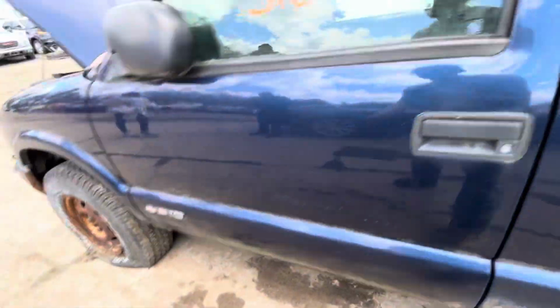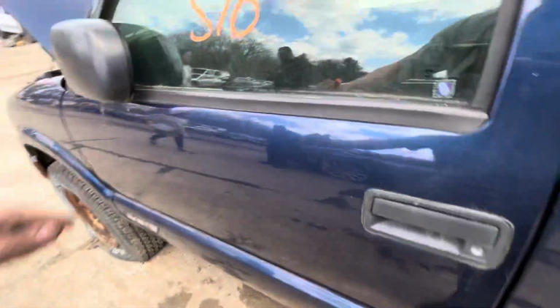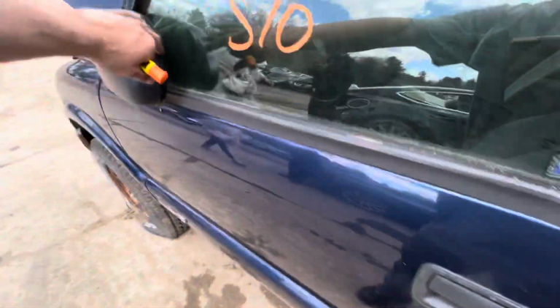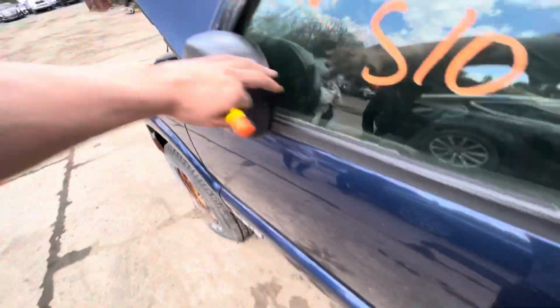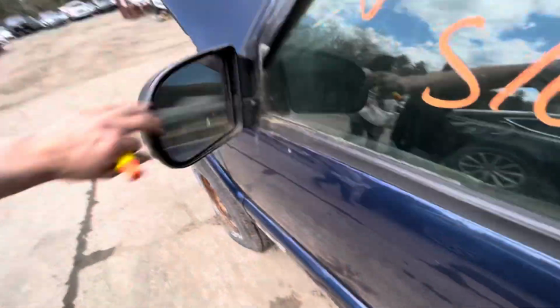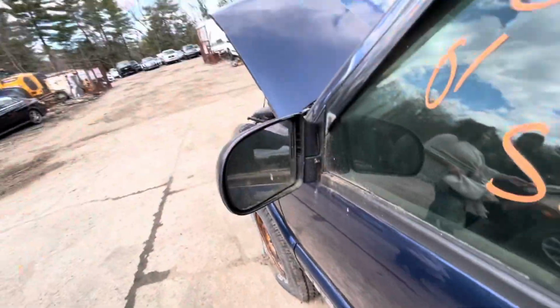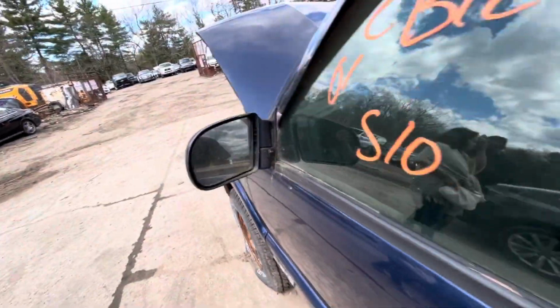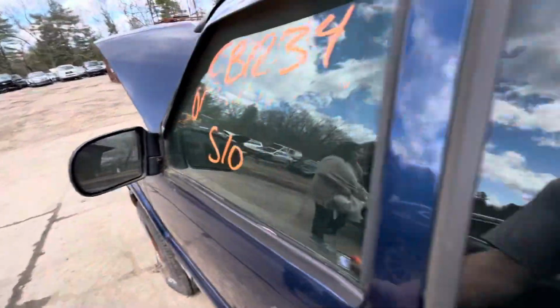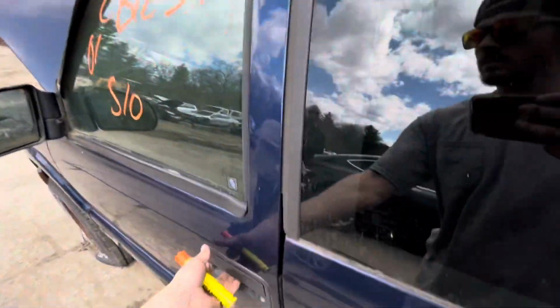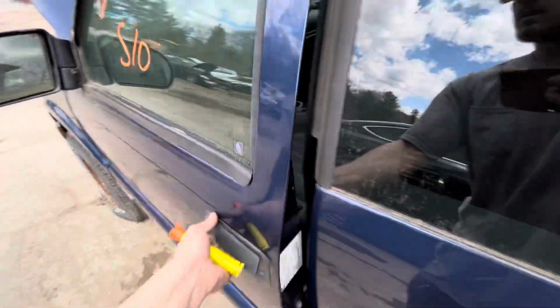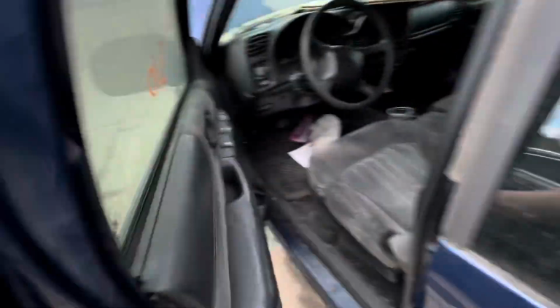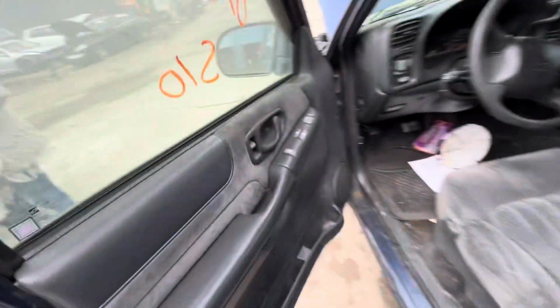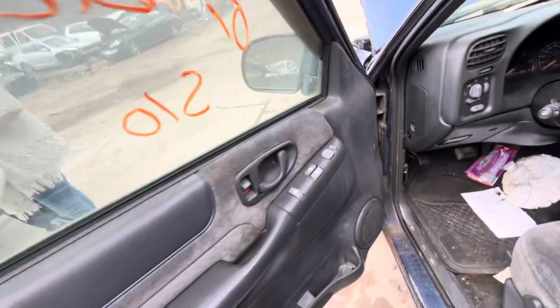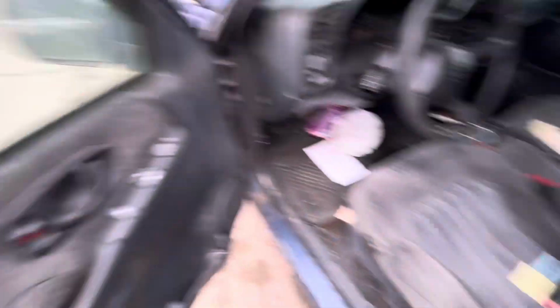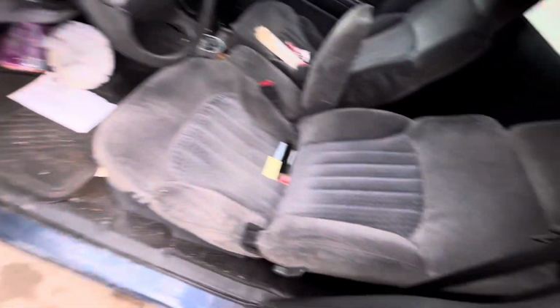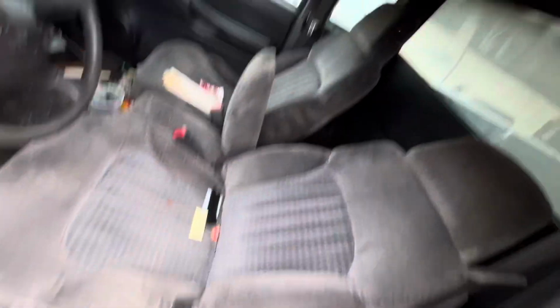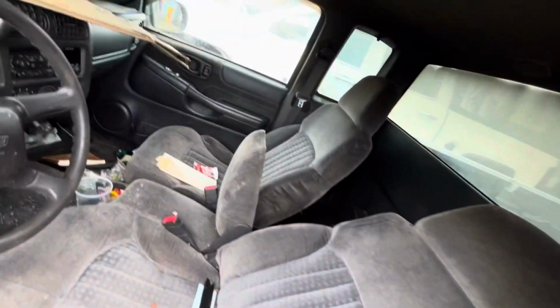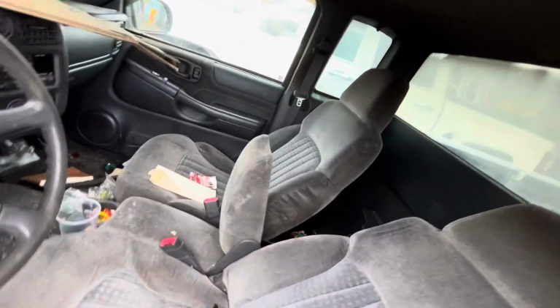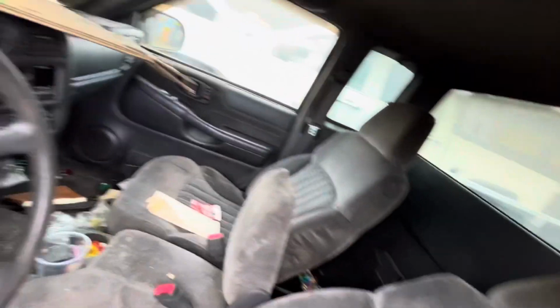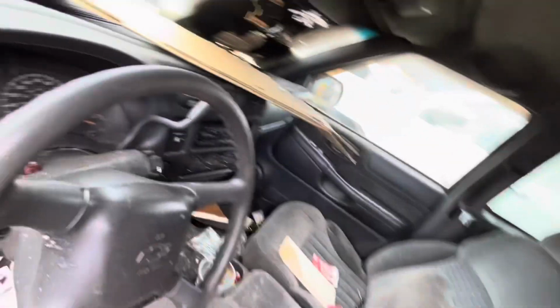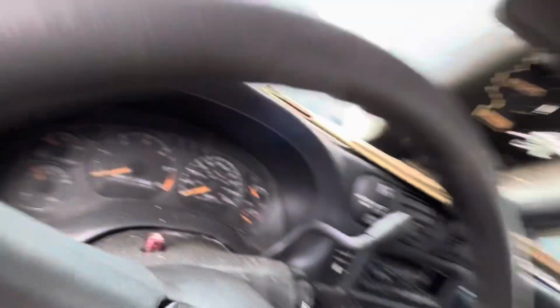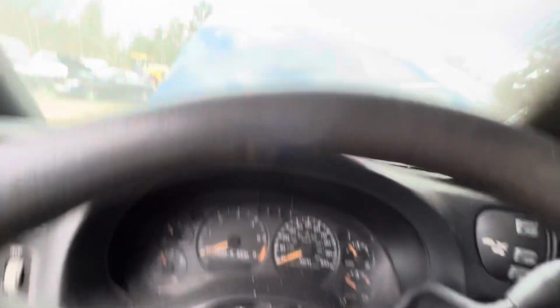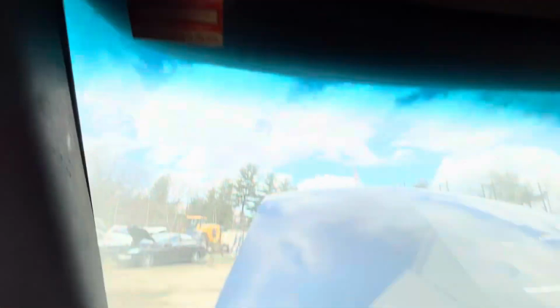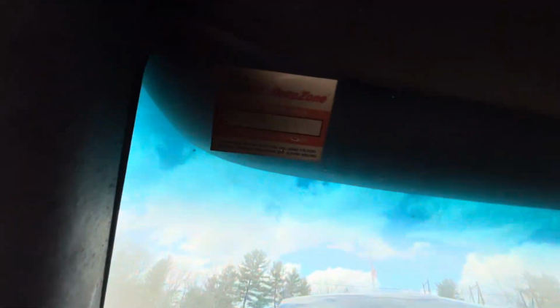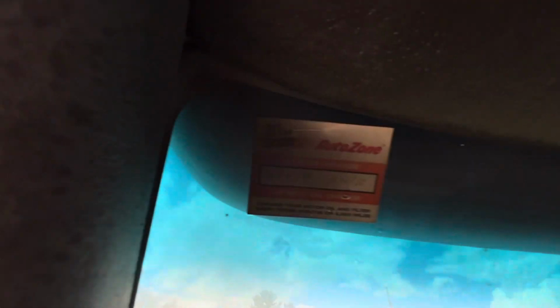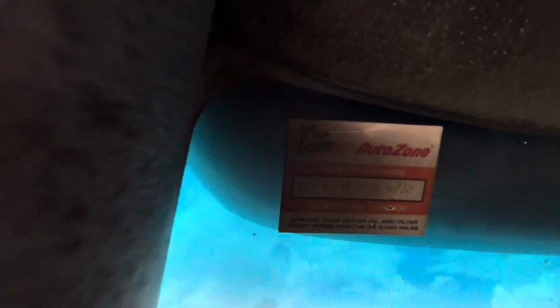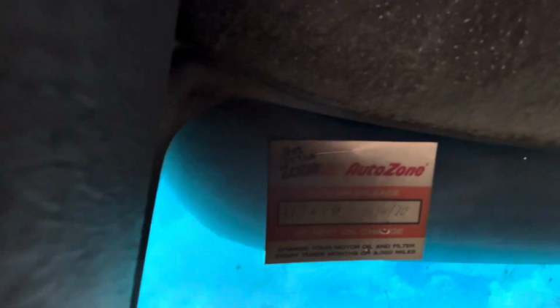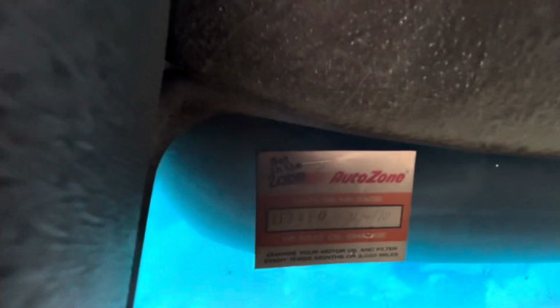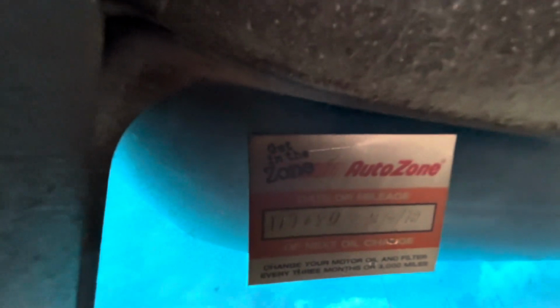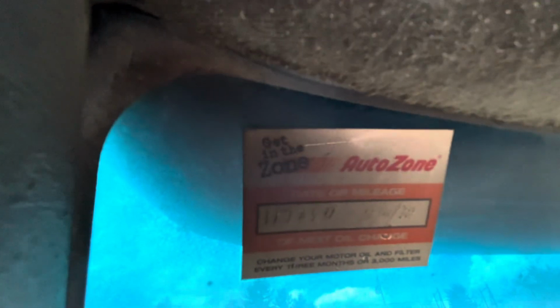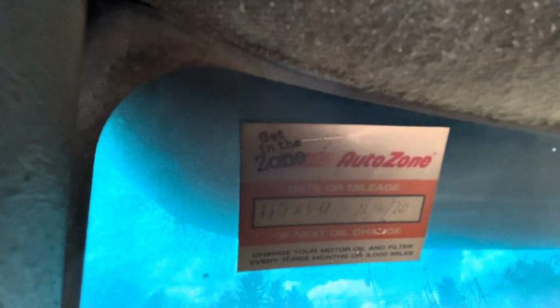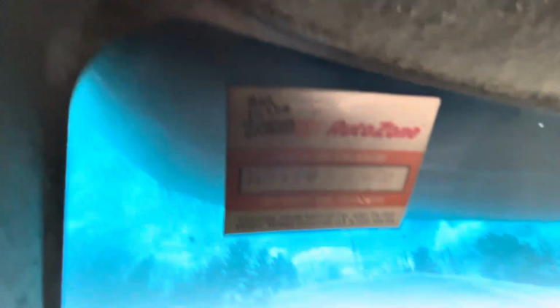Driver door's good. Glass and mirror made it. Car won't start, fuel pump's no good. Mileage is about 117.